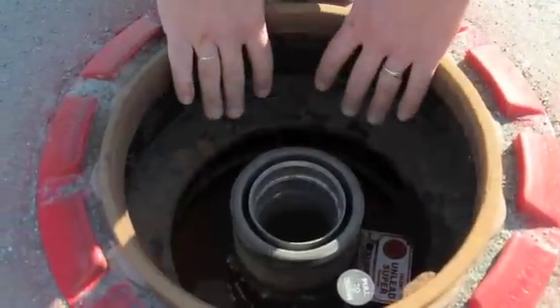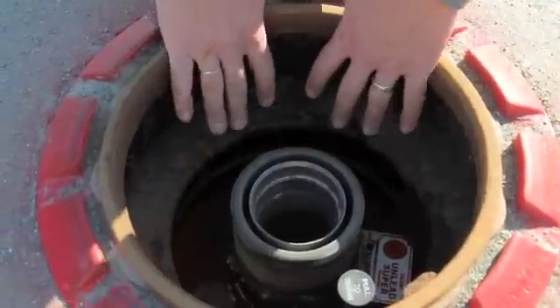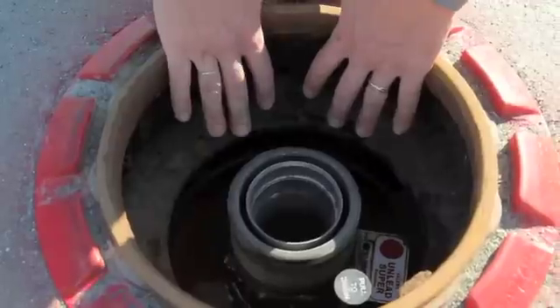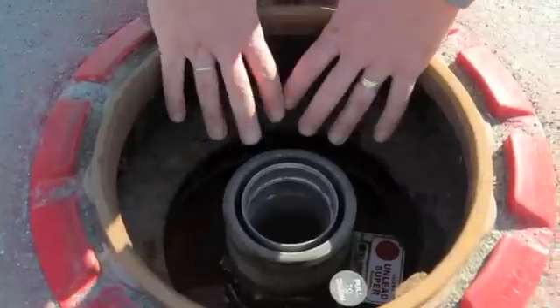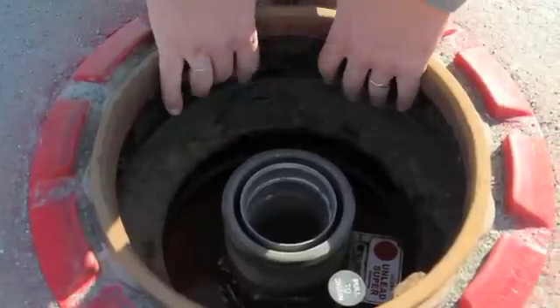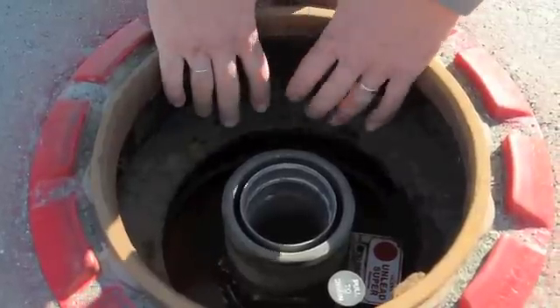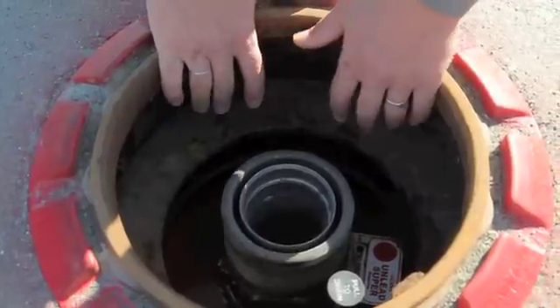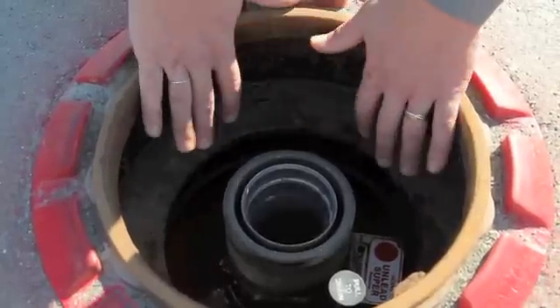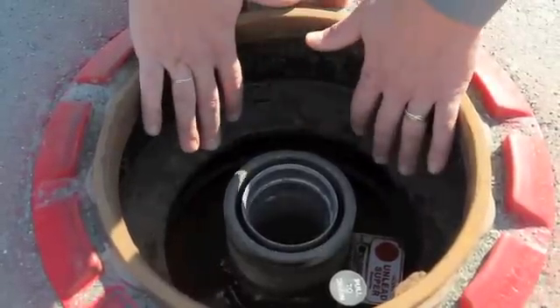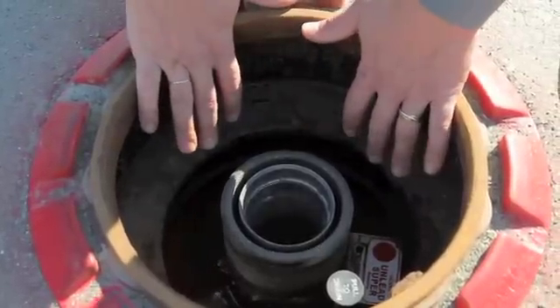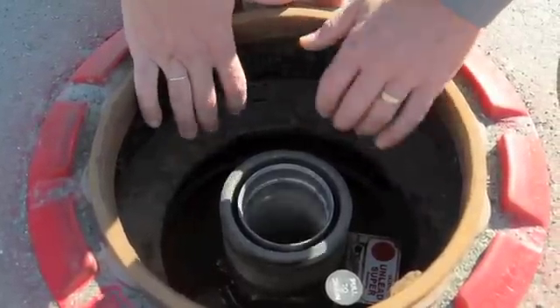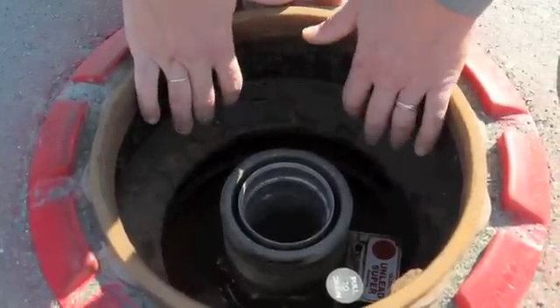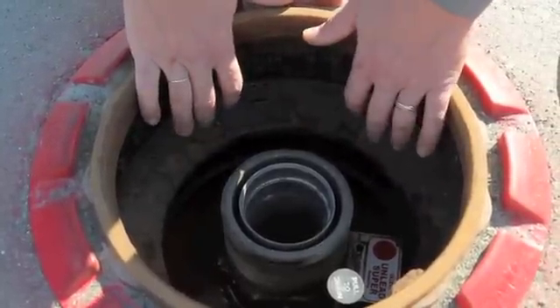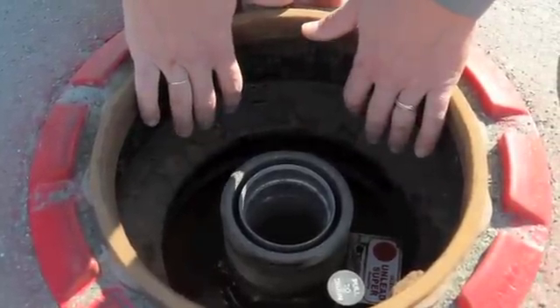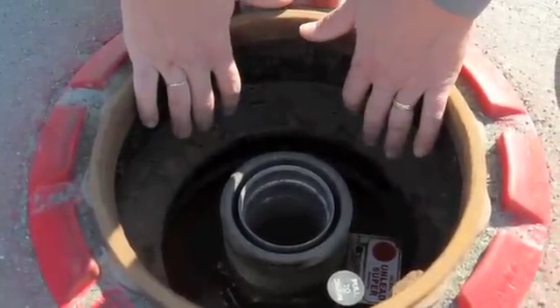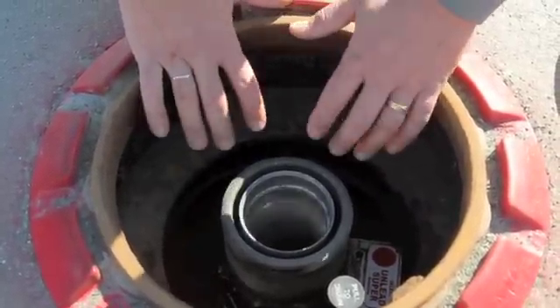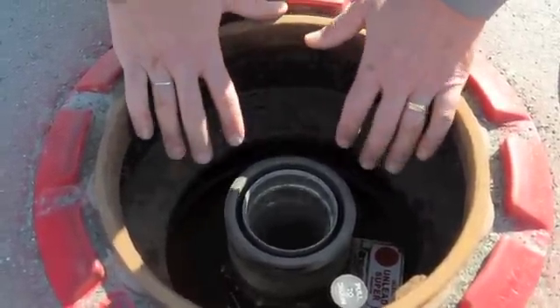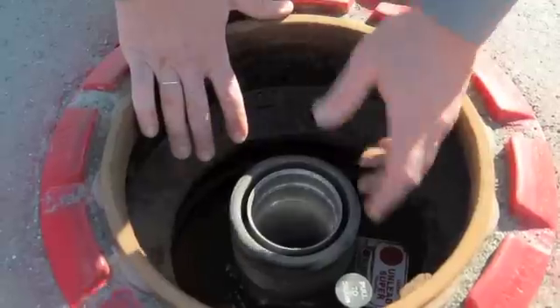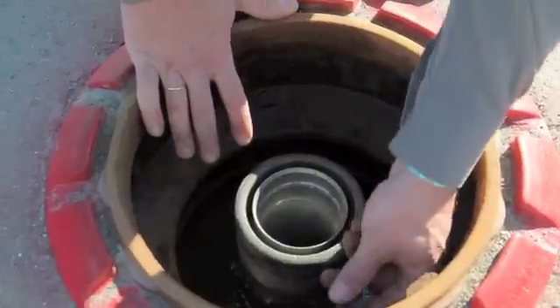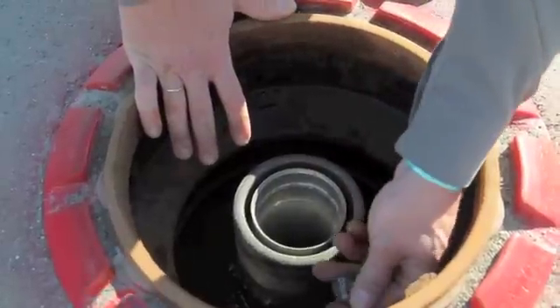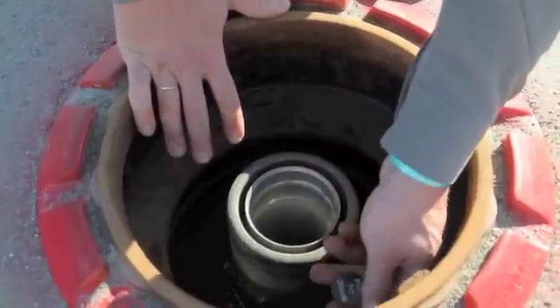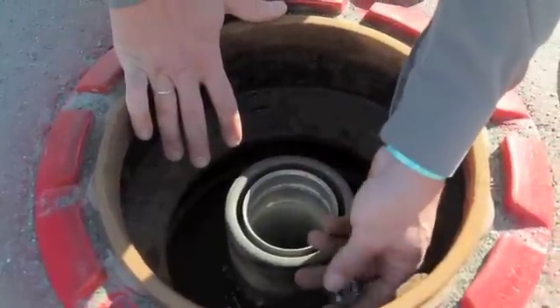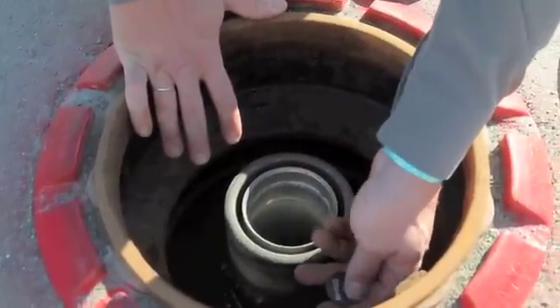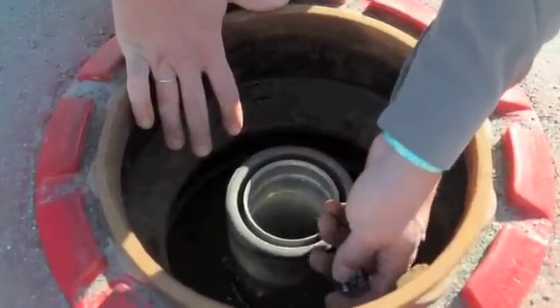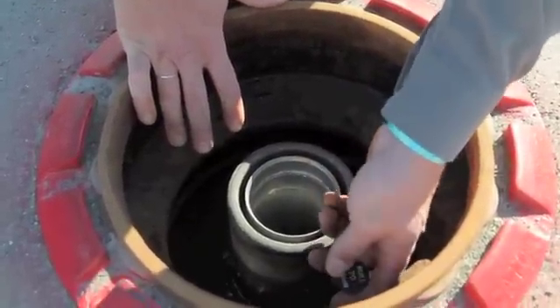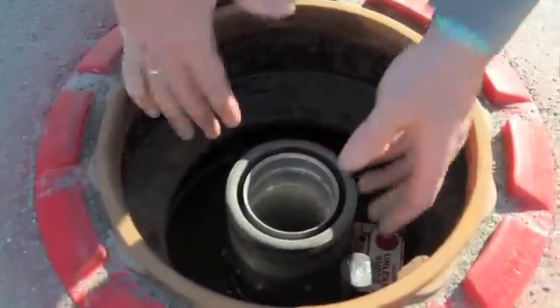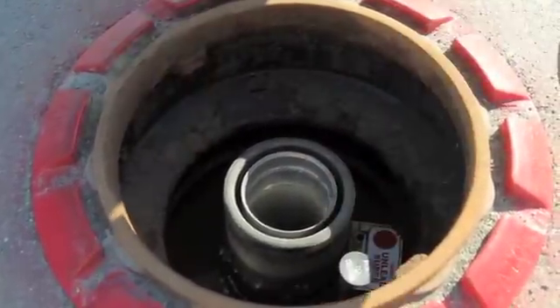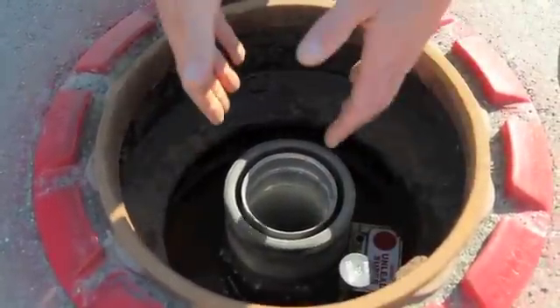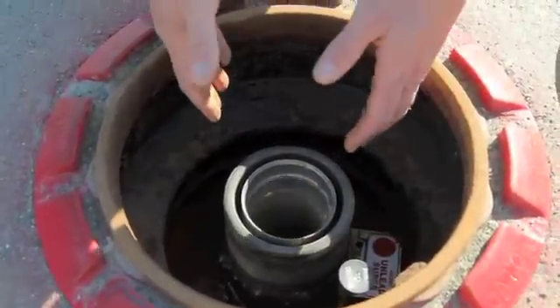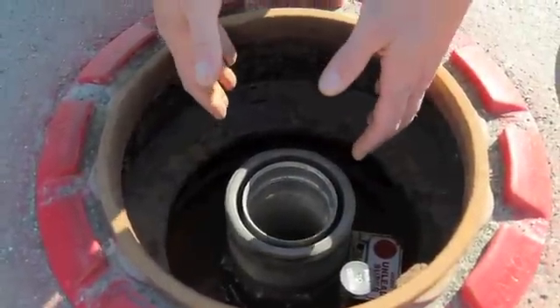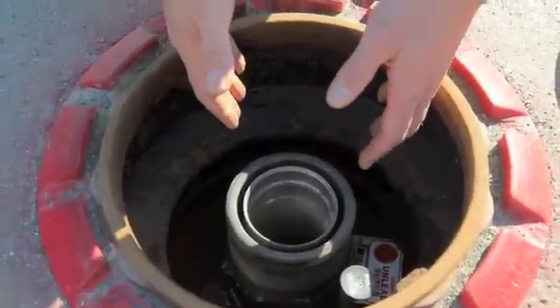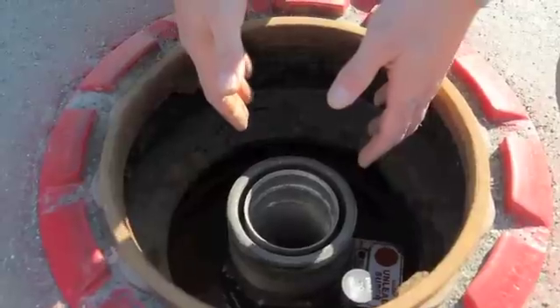This spill bucket has a little bit of water in it. A good operator wants to make sure that this spill bucket is clean and dry every day so it's doing its job. And if there is a little product in there, this particular one has a drain and you can actually pull this drain and allow the product to drain back into the fuel tank.